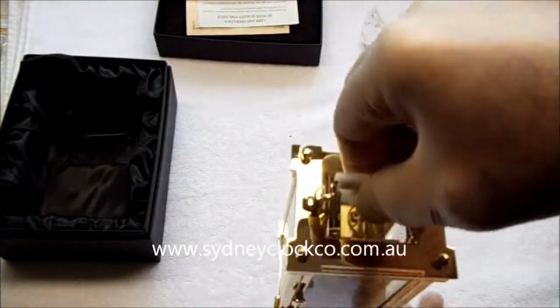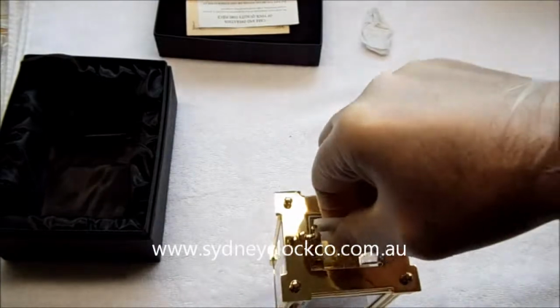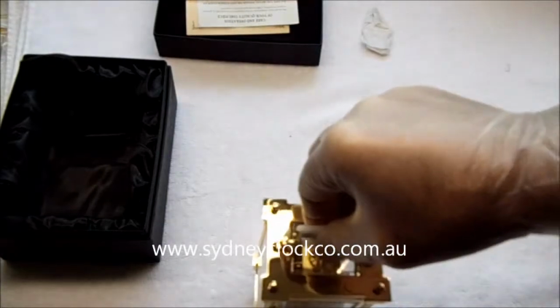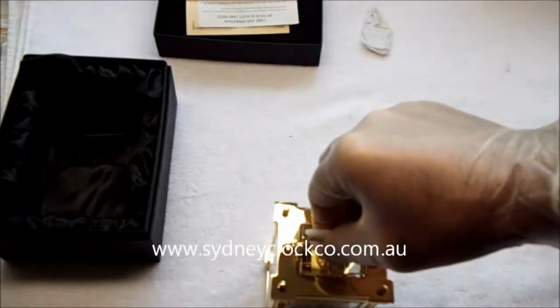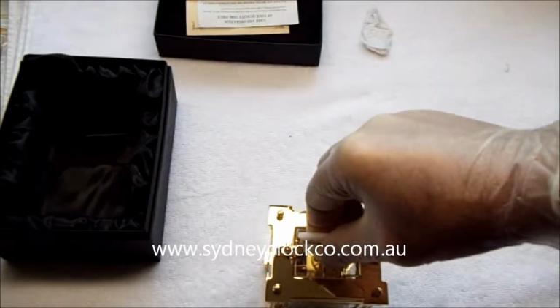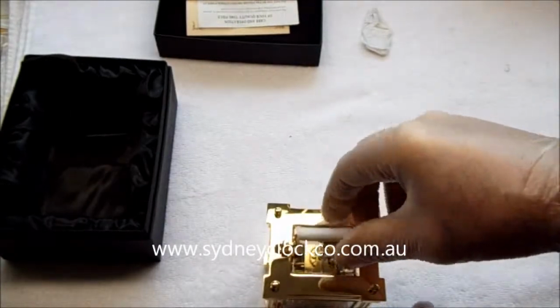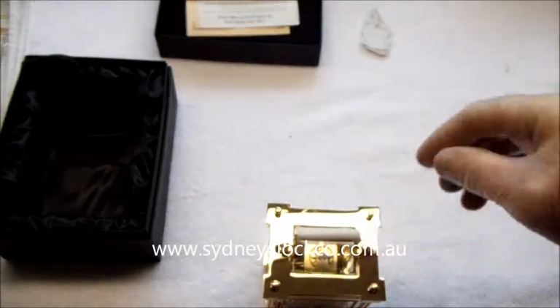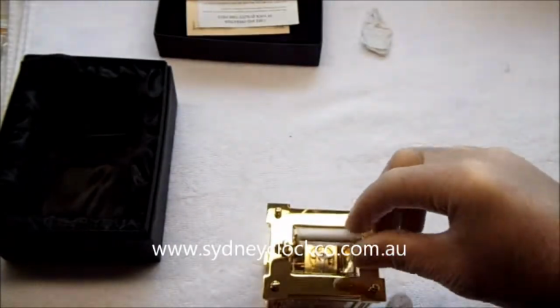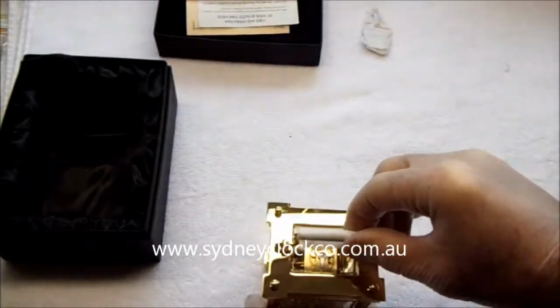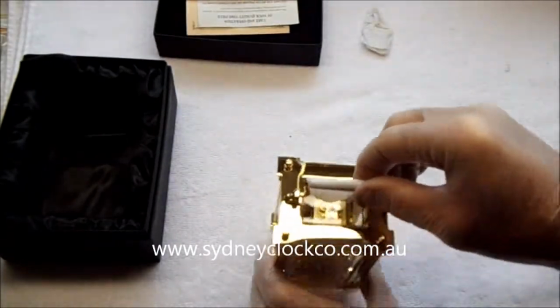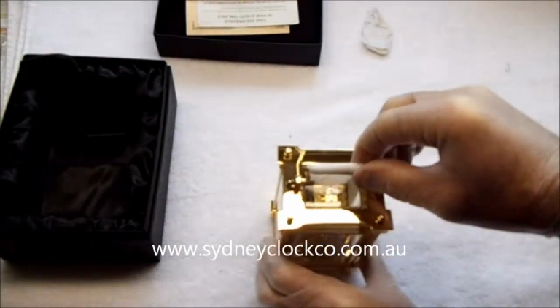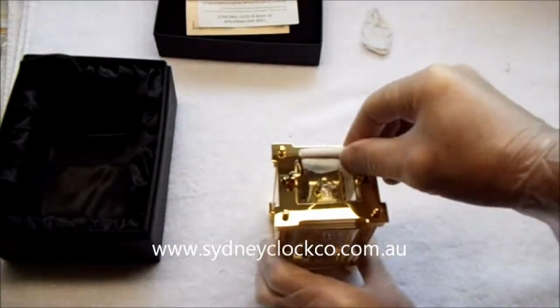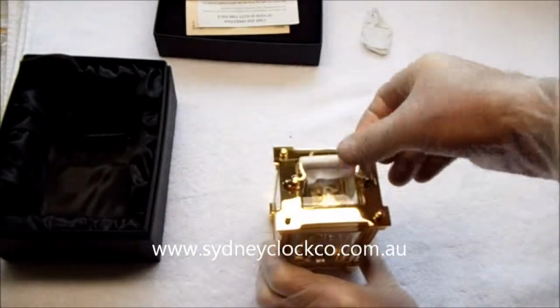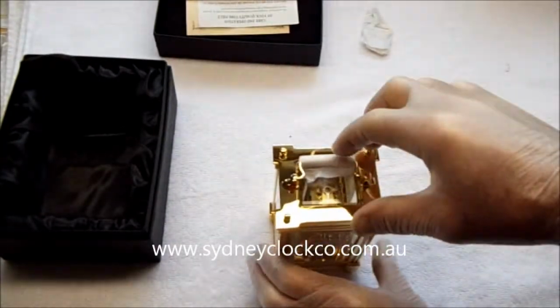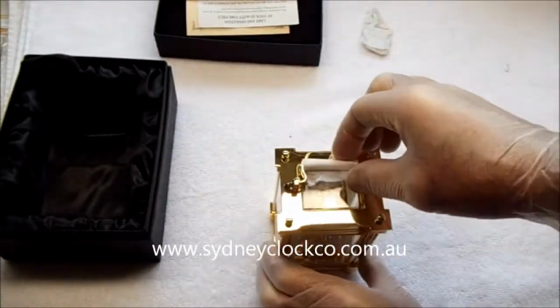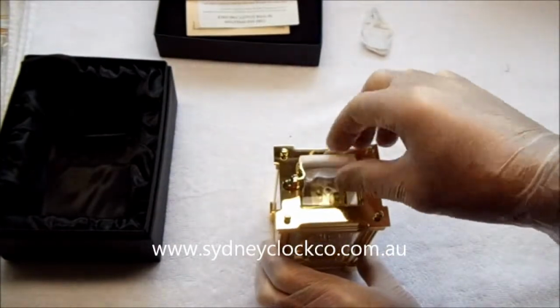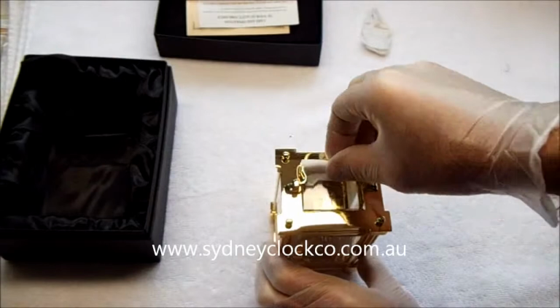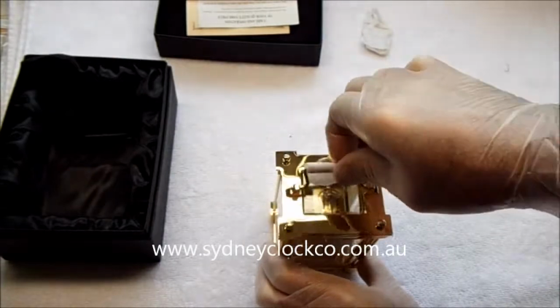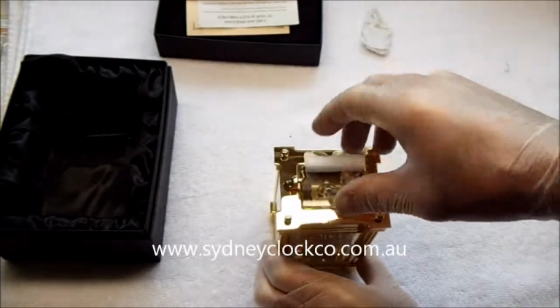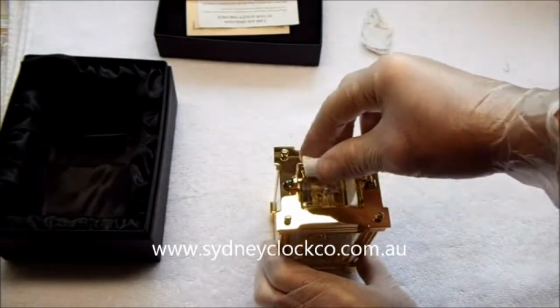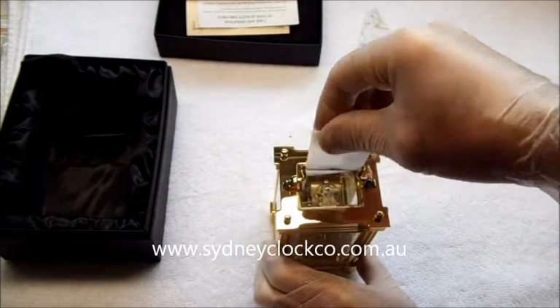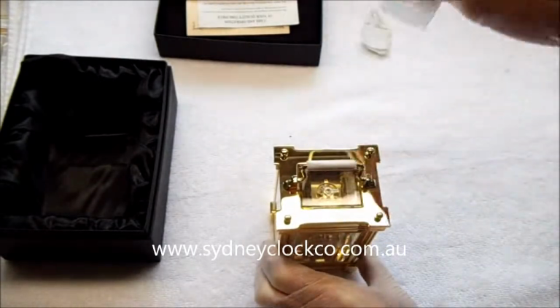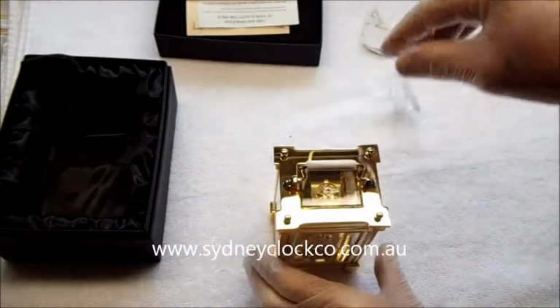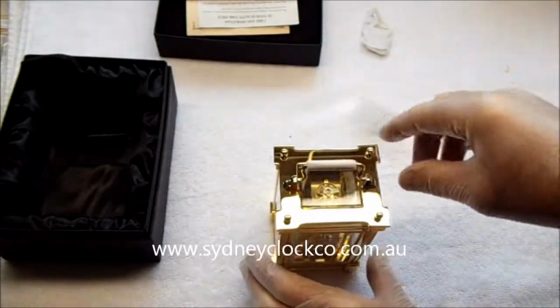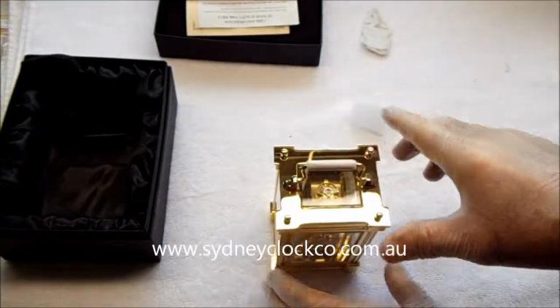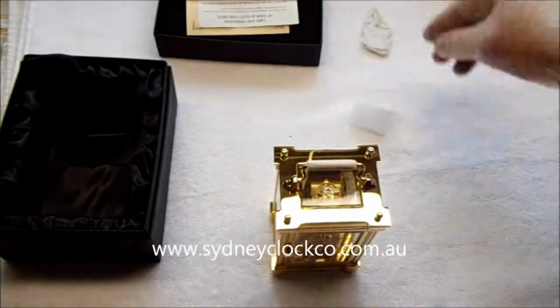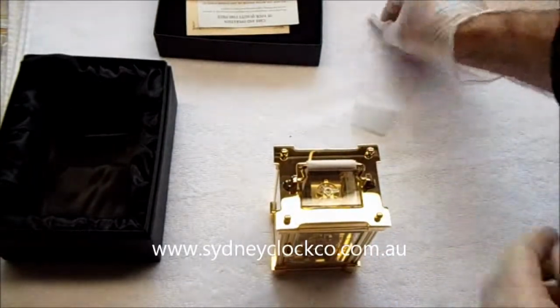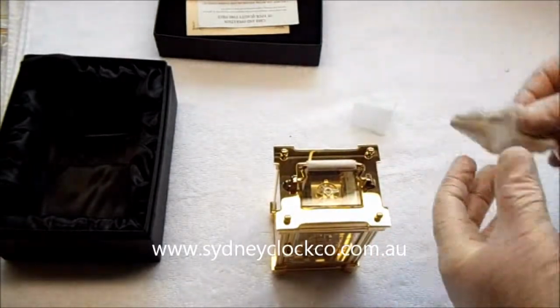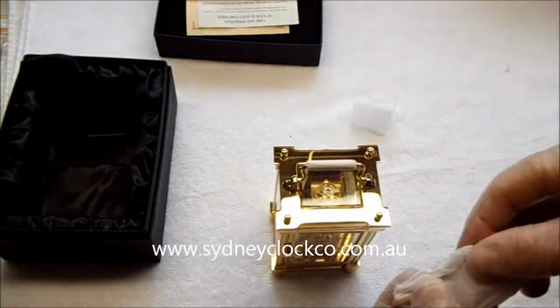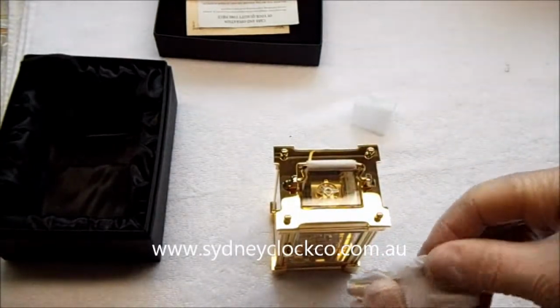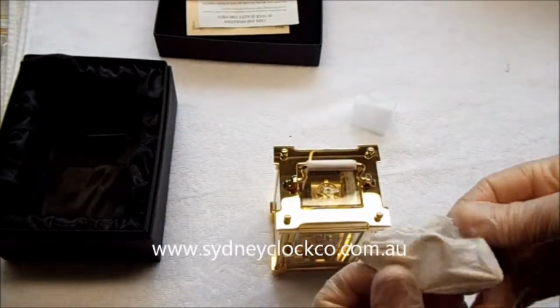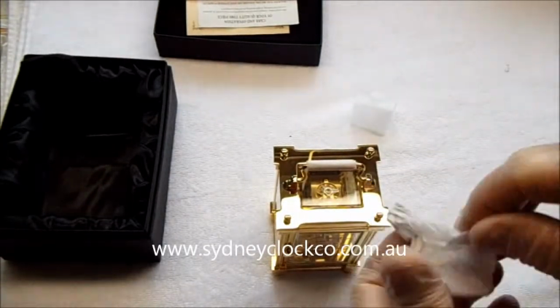You can see in the top of the clock the balance that swings backwards and forwards as the clock ticks. I'll get the key.